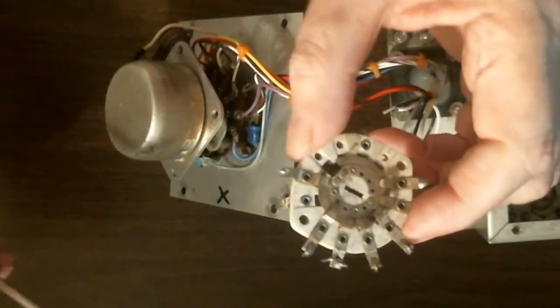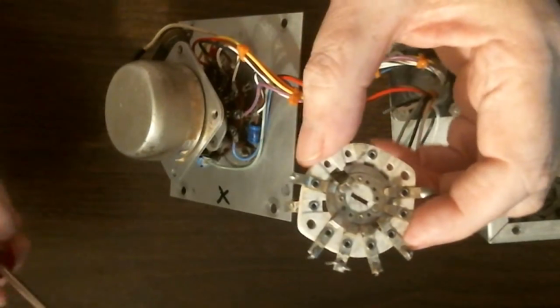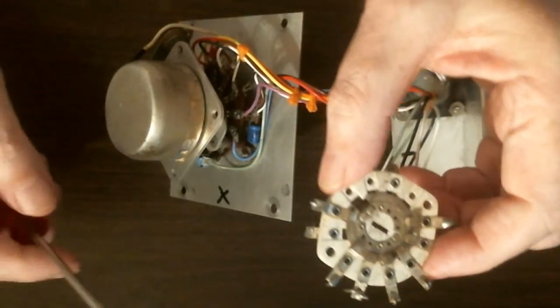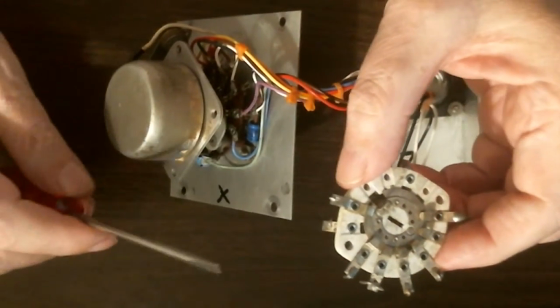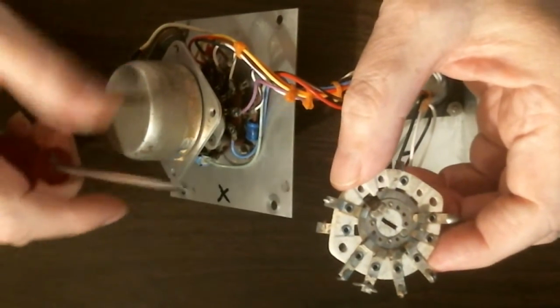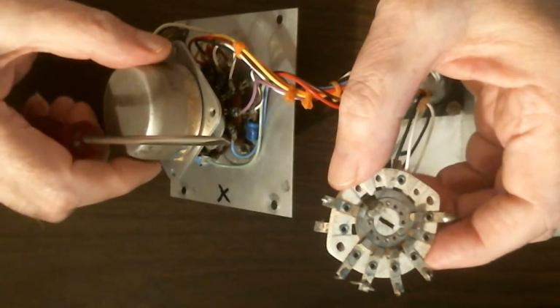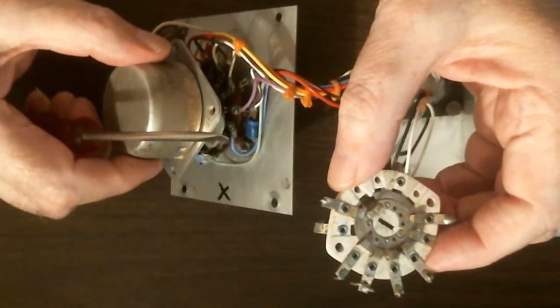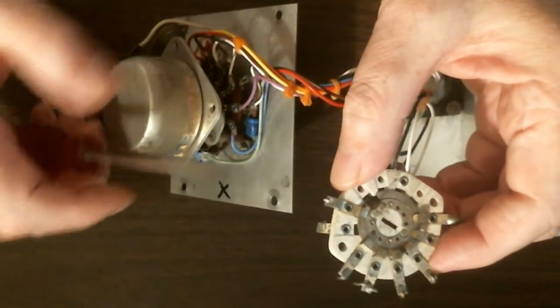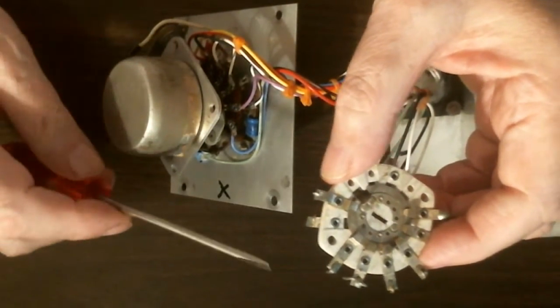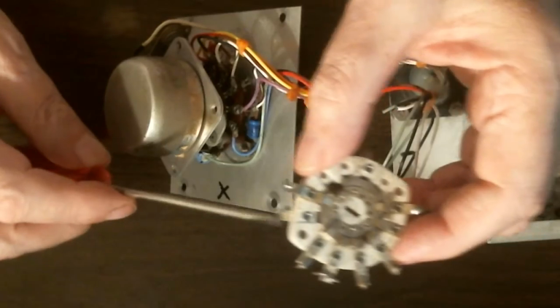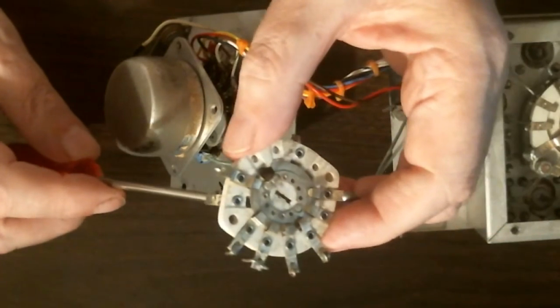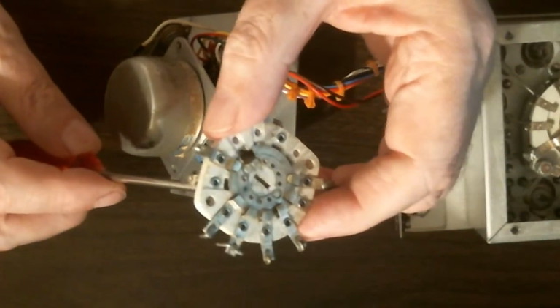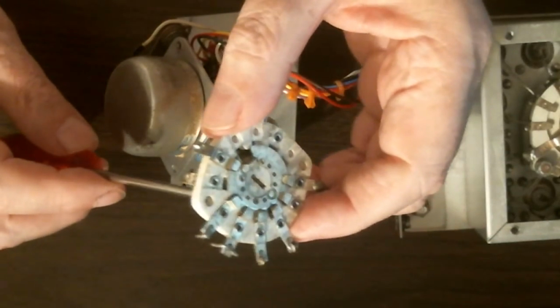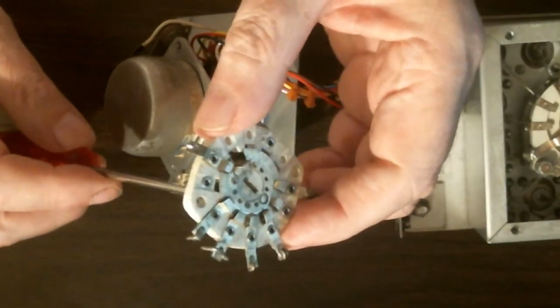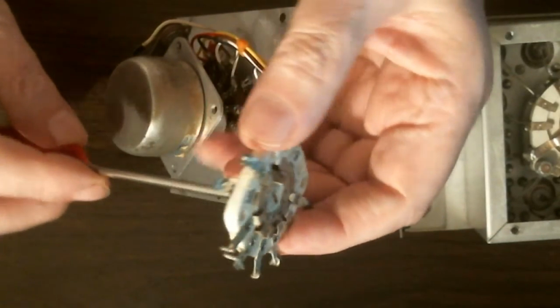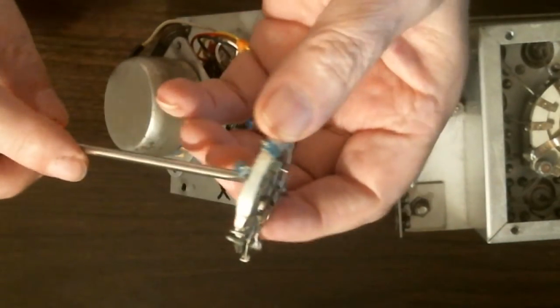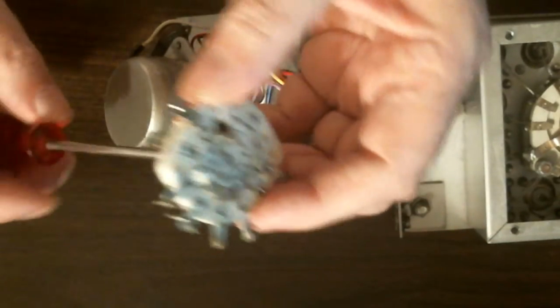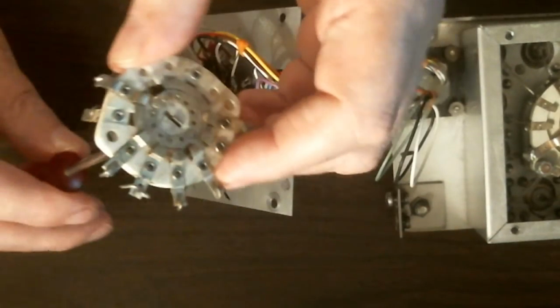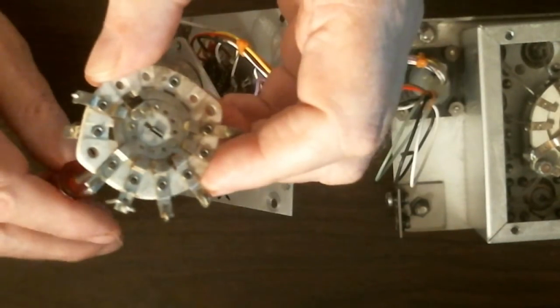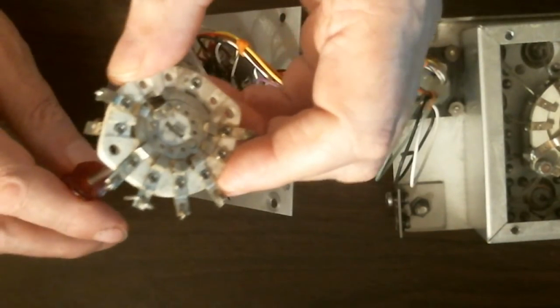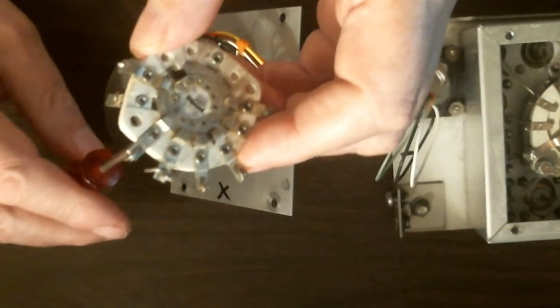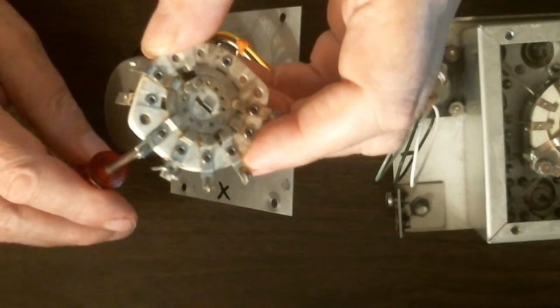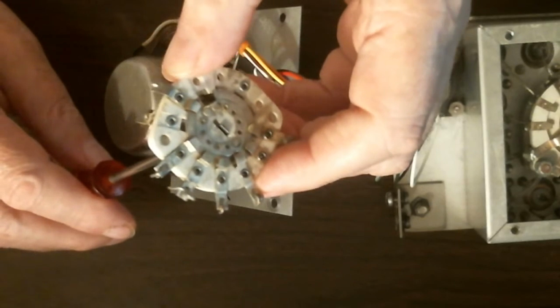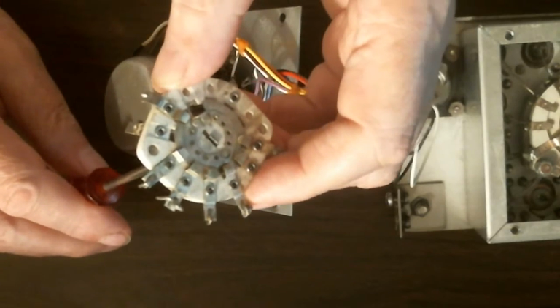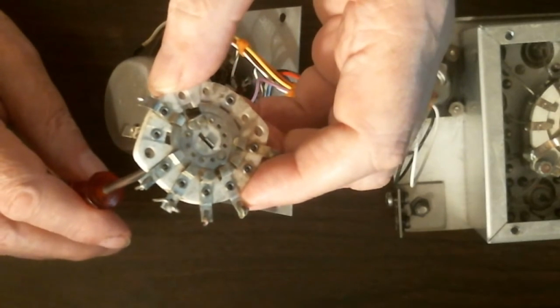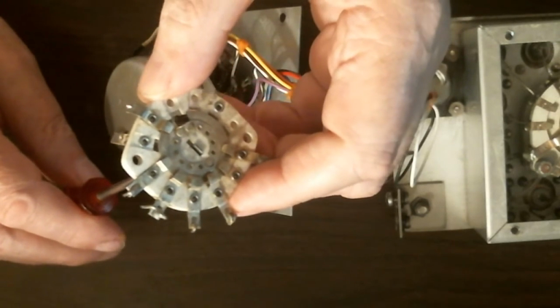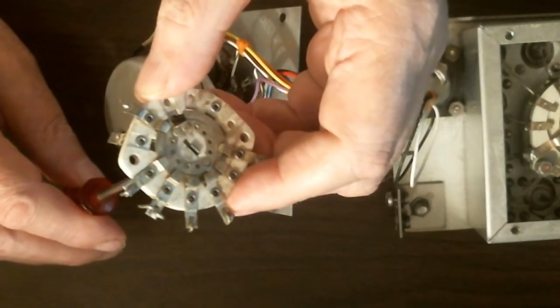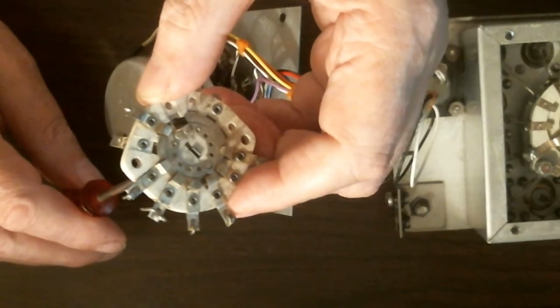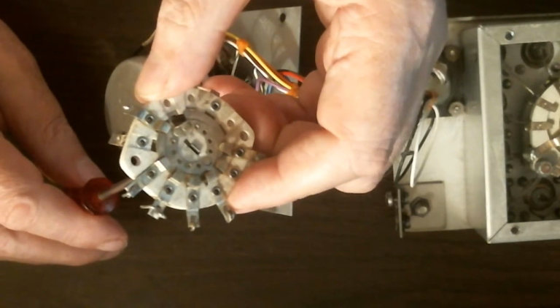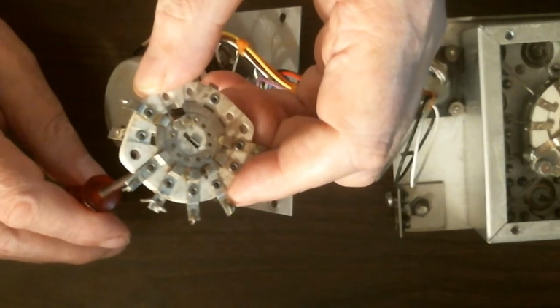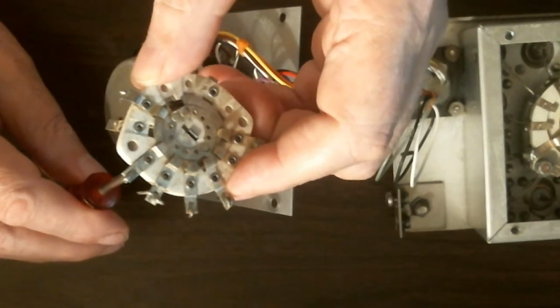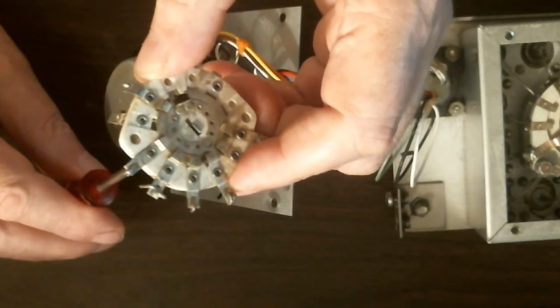The solenoid — or a motor, which you can also use — will keep running until it reaches the contact where you have applied power, and then it stops. That's how you select the antennas.